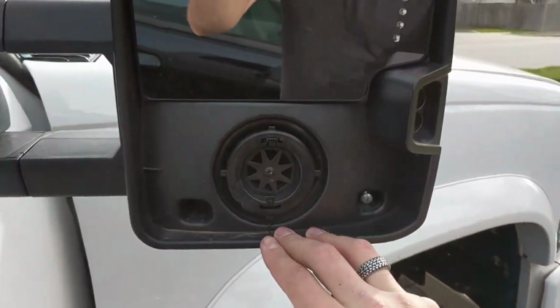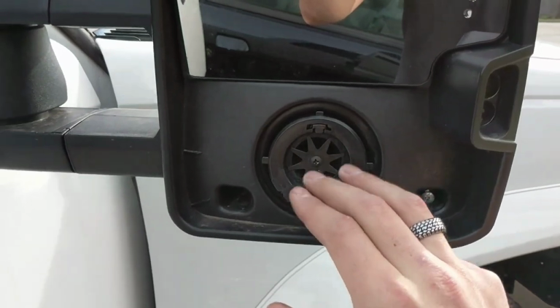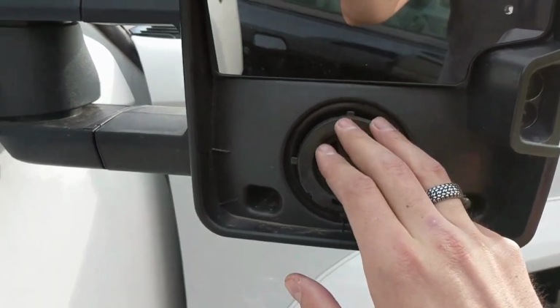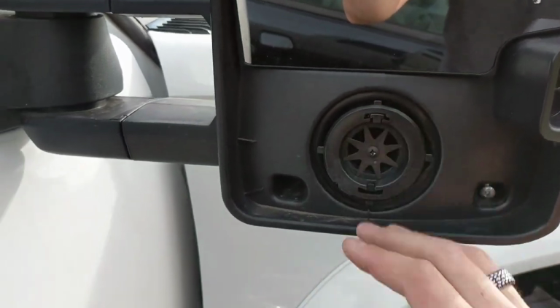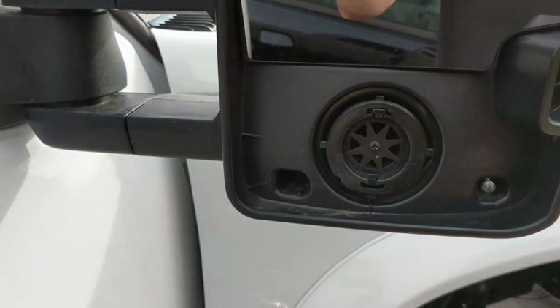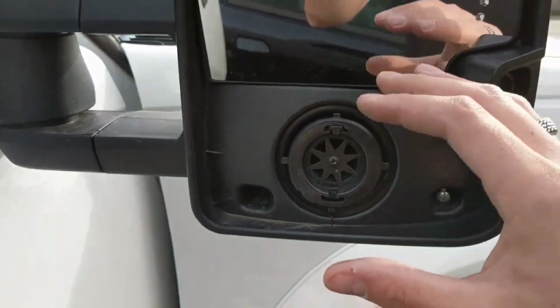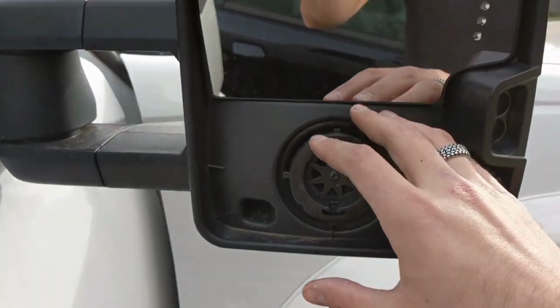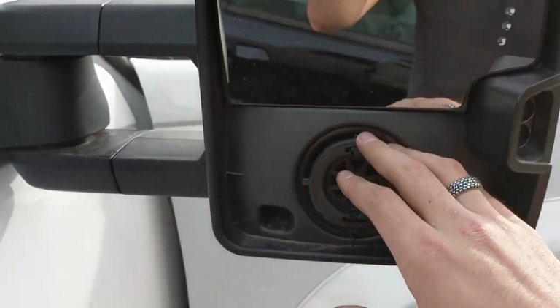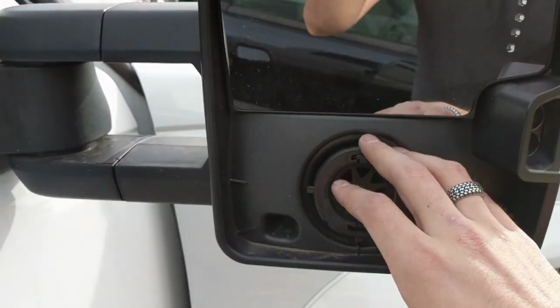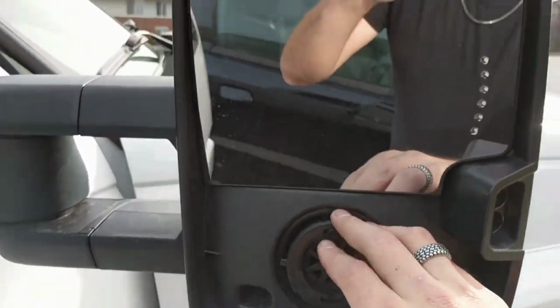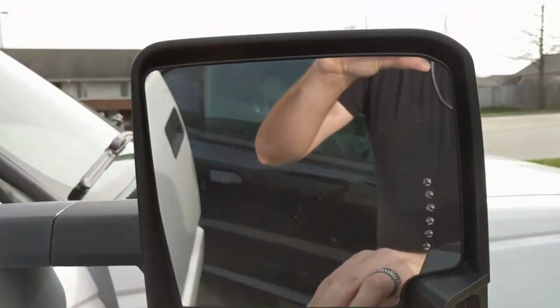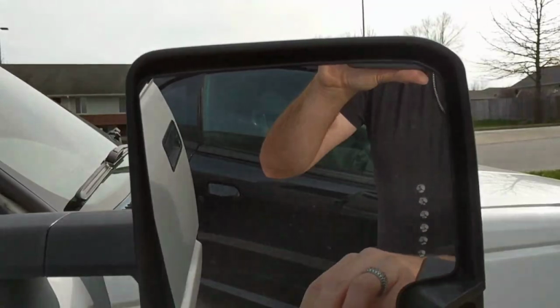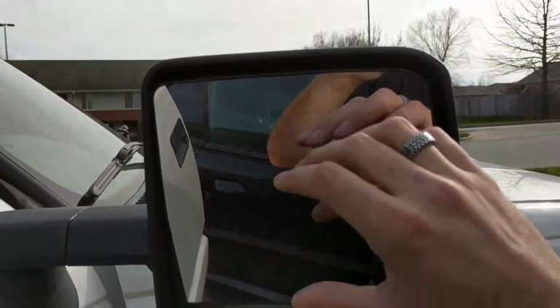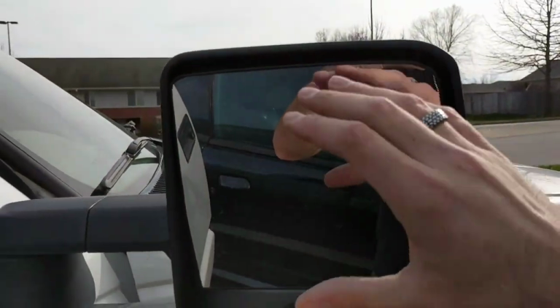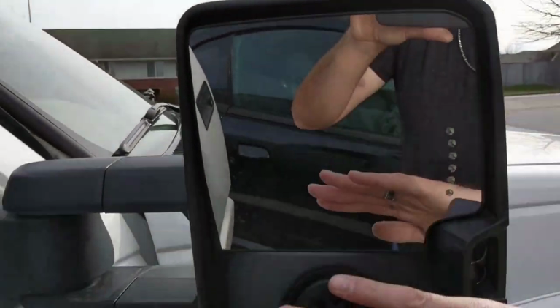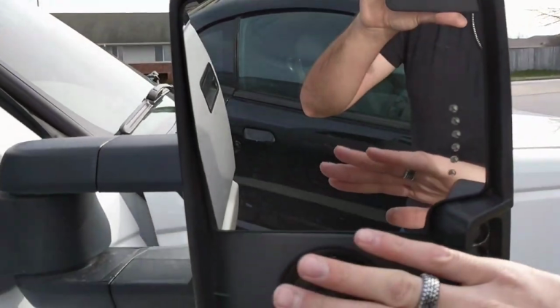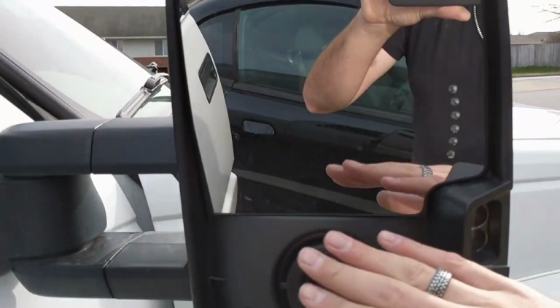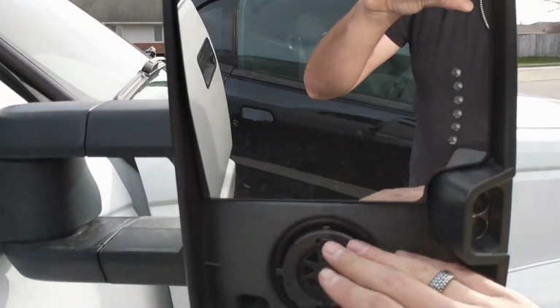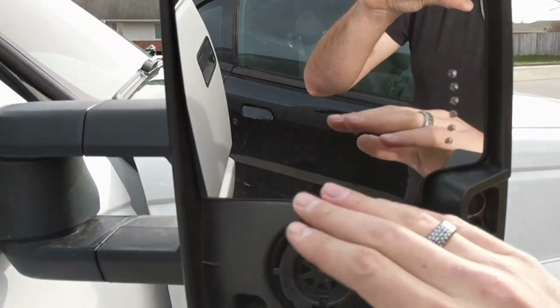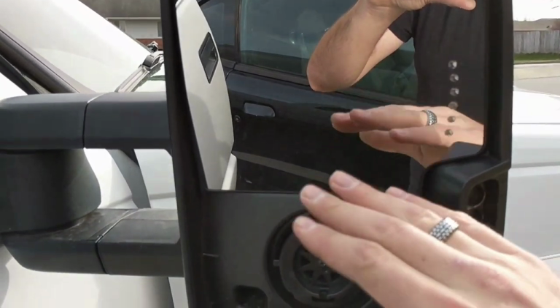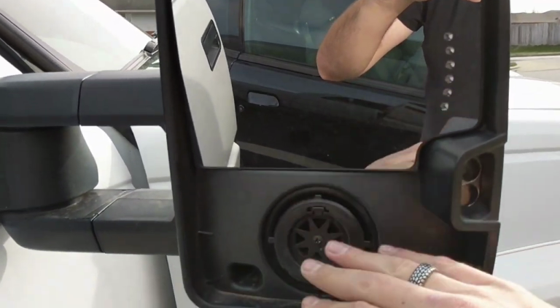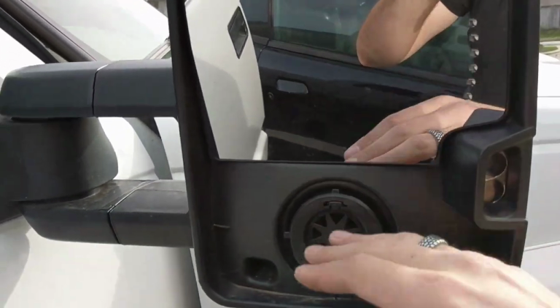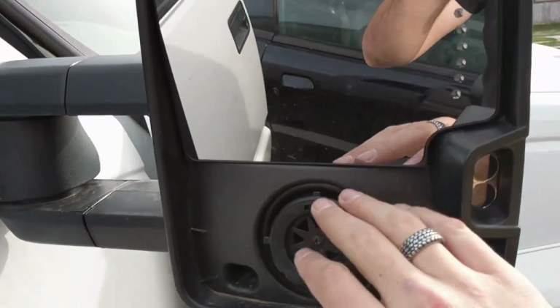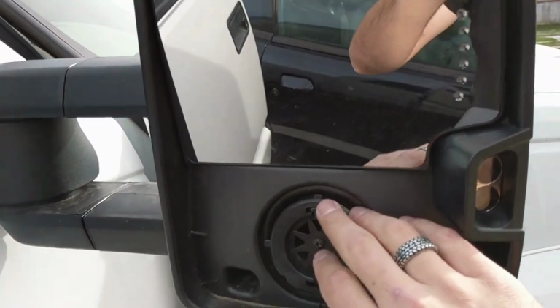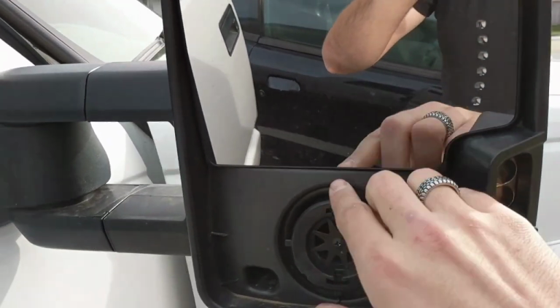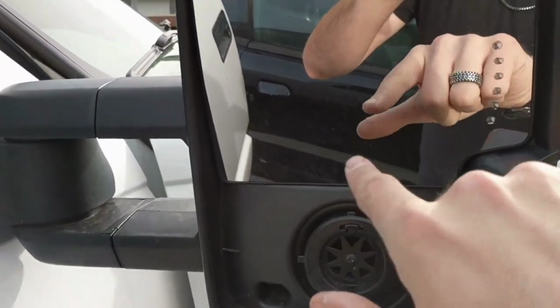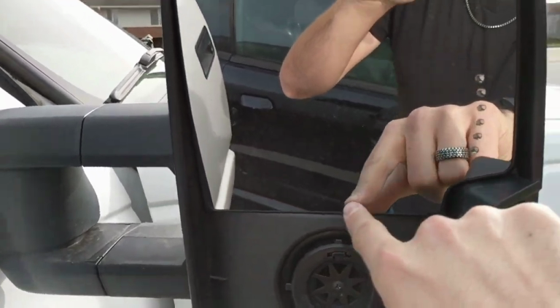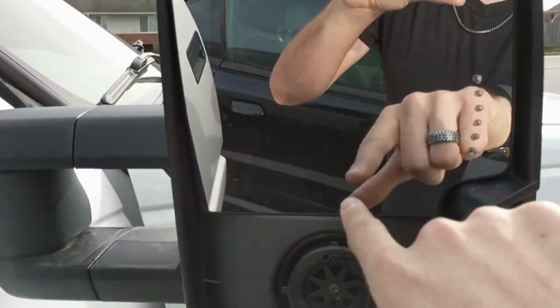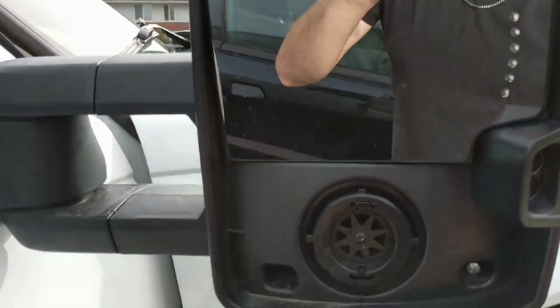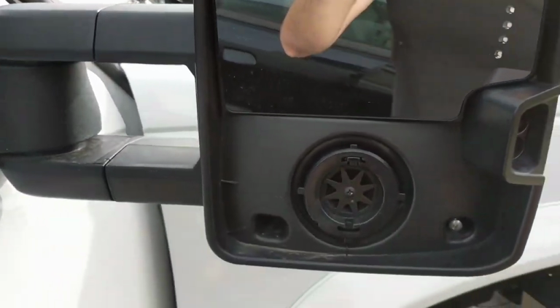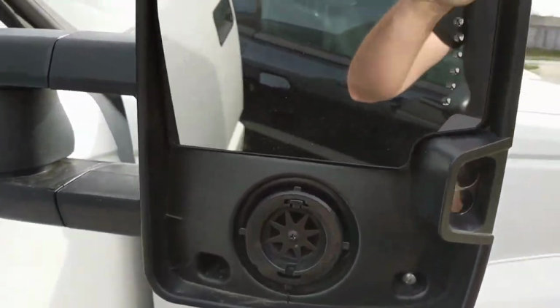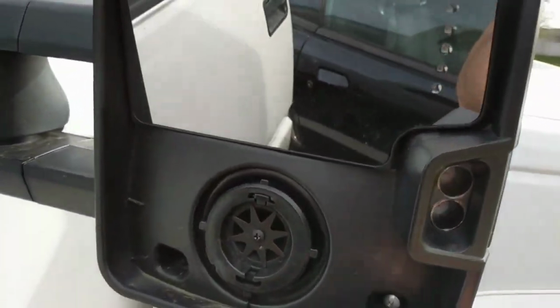First step: take your mirrors. If they're power, fold the glass completely down. Push the glass down with your power, or if they're manual, just push the glass all the way down.